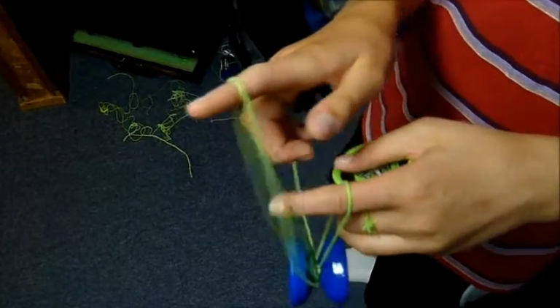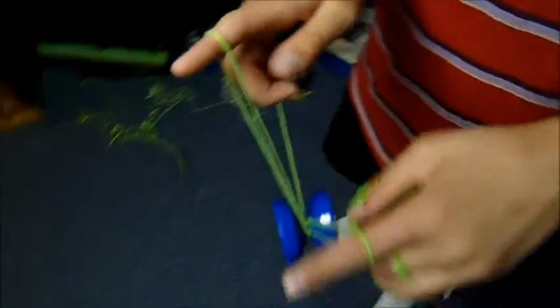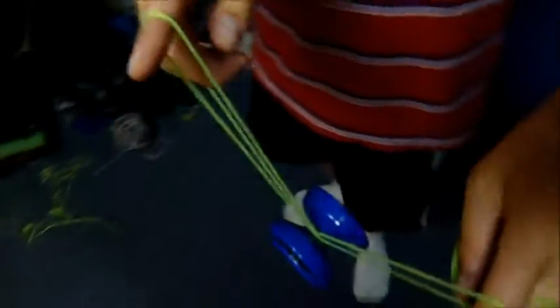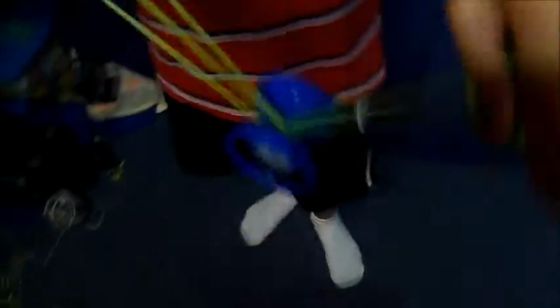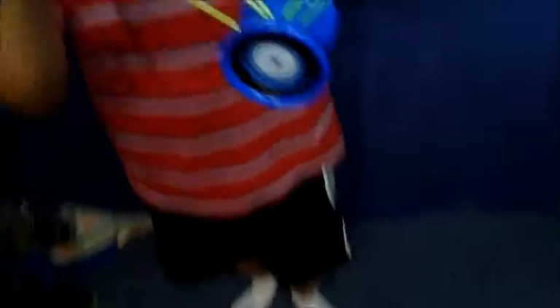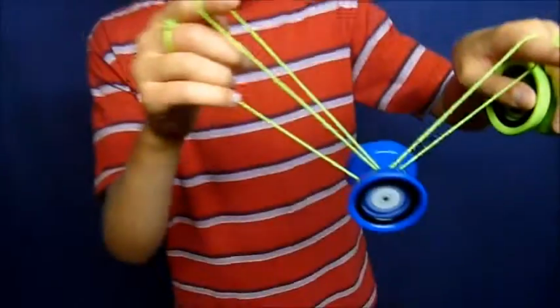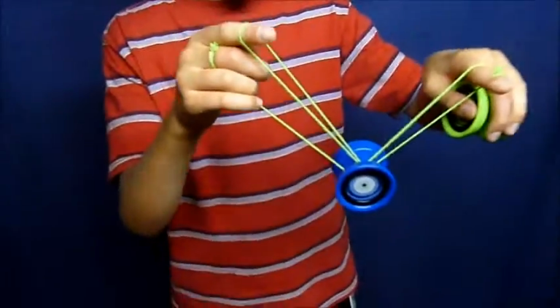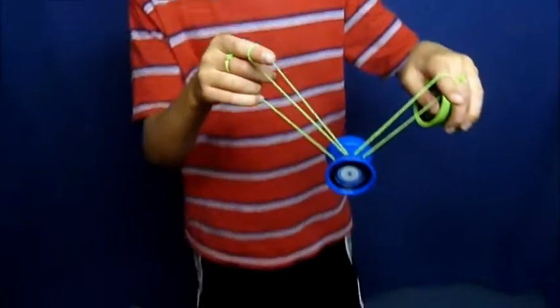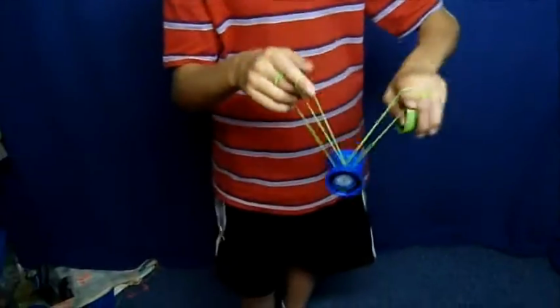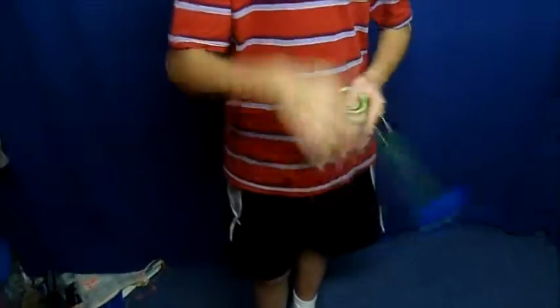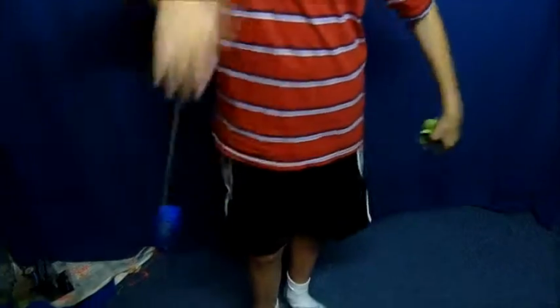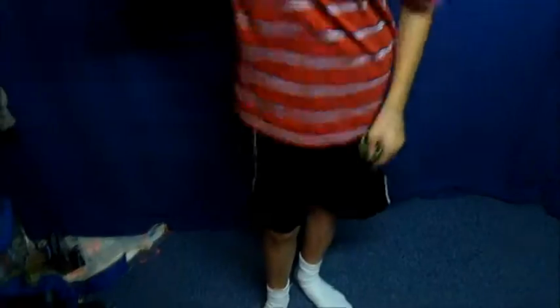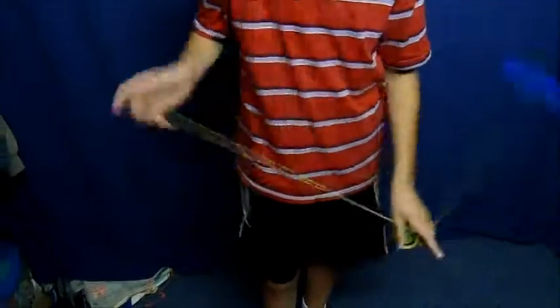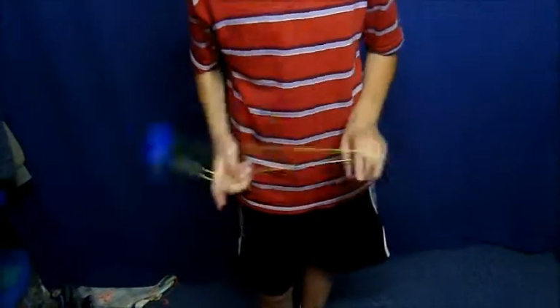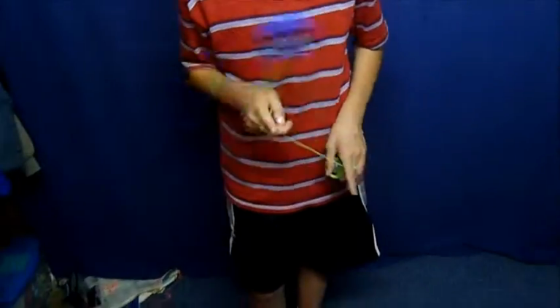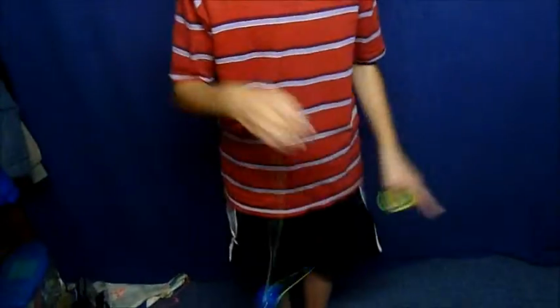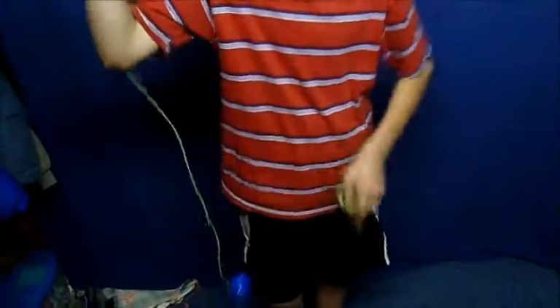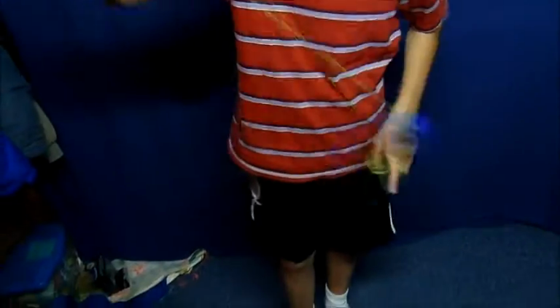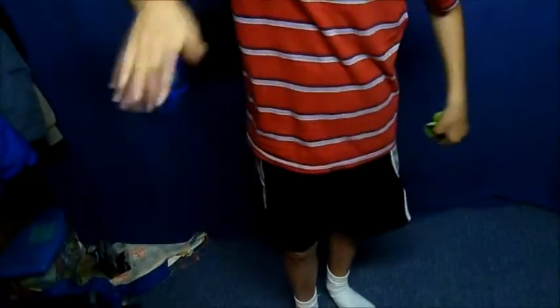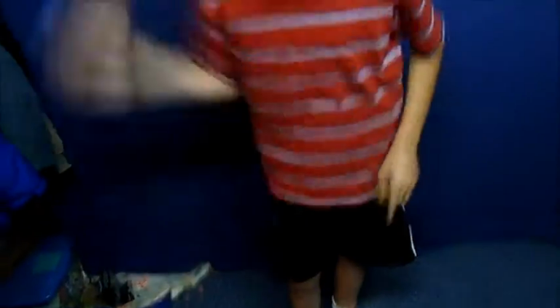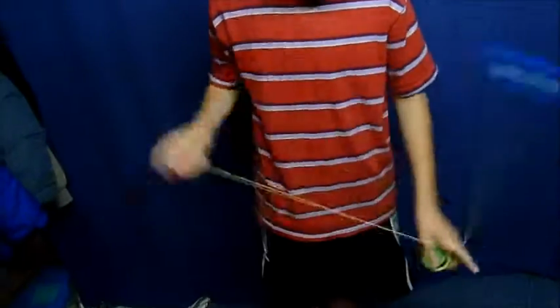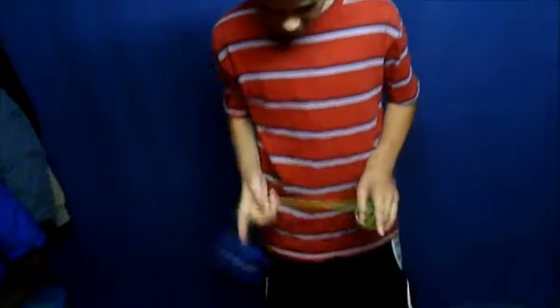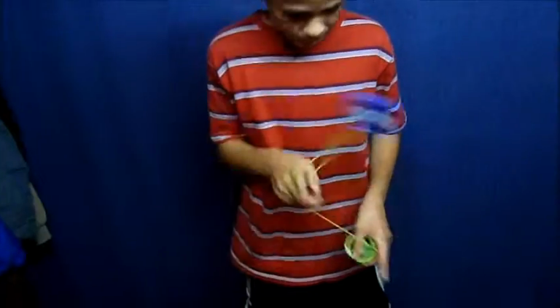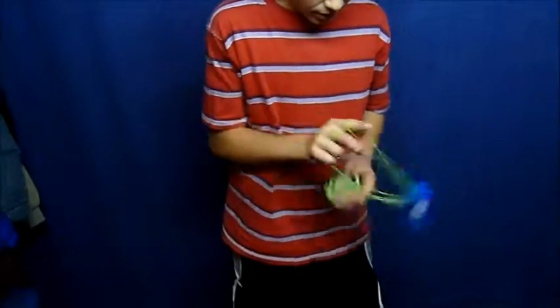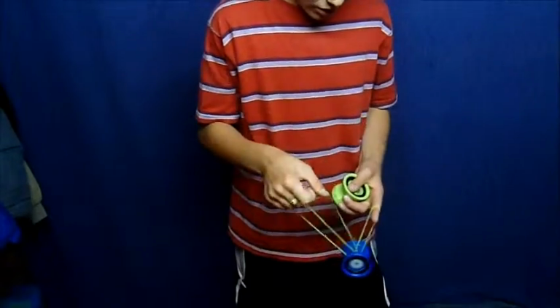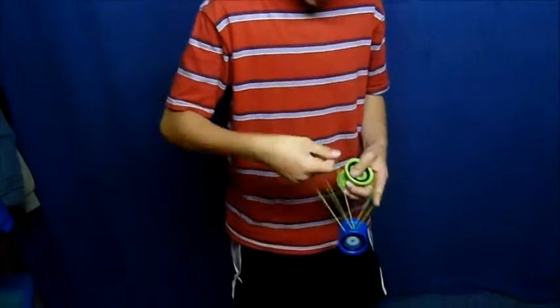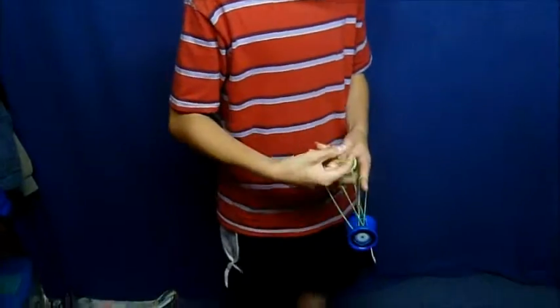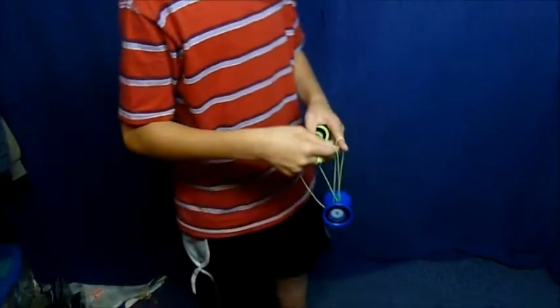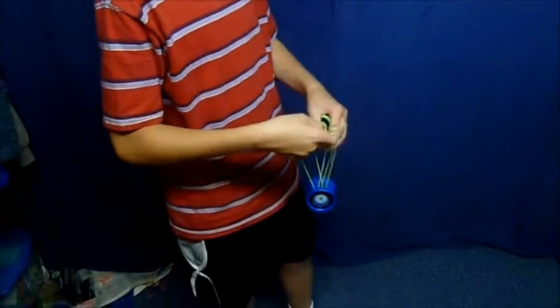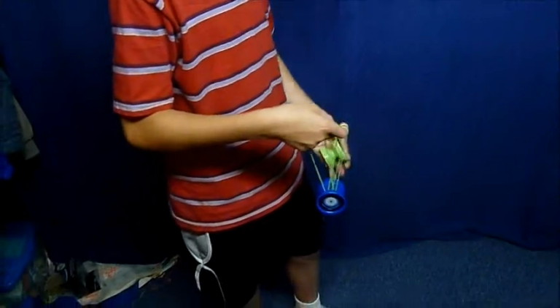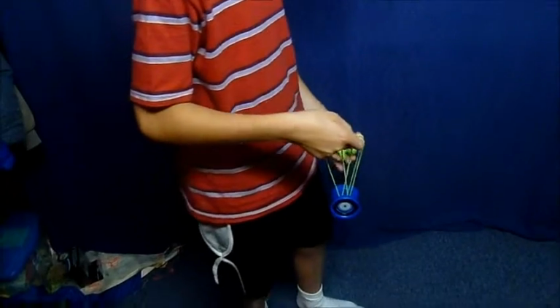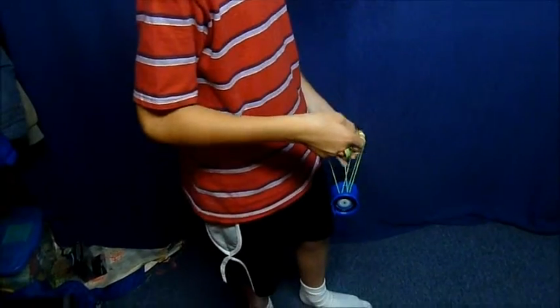If you draw your pointer finger like that, it will look something like this. This trick is crucial — you need to get an extremely straight throw.